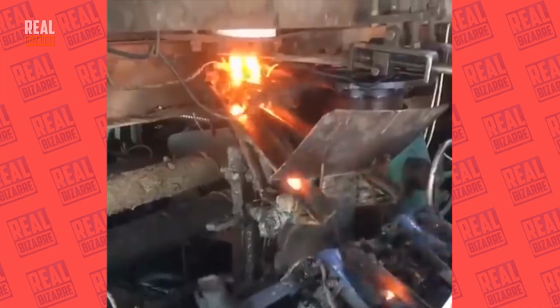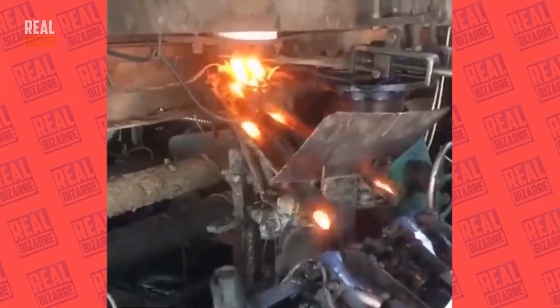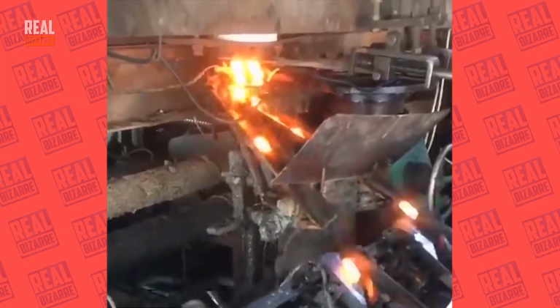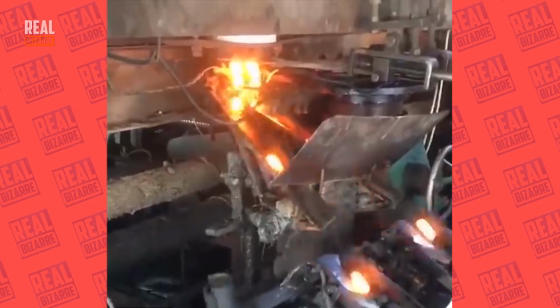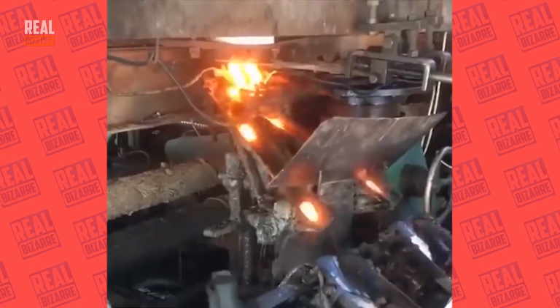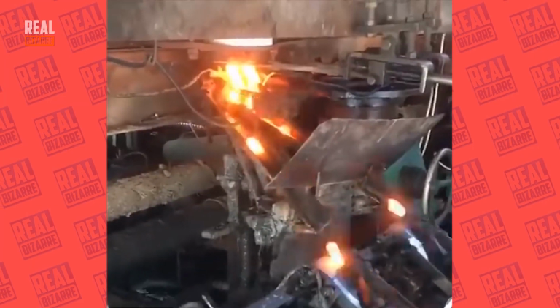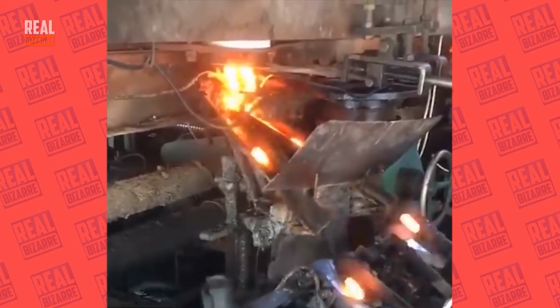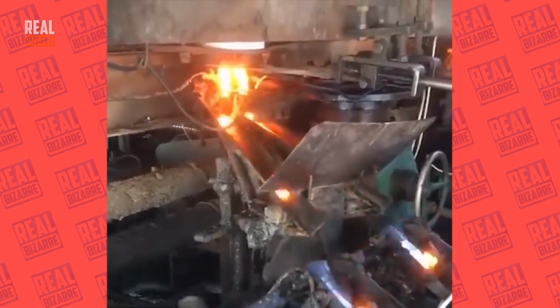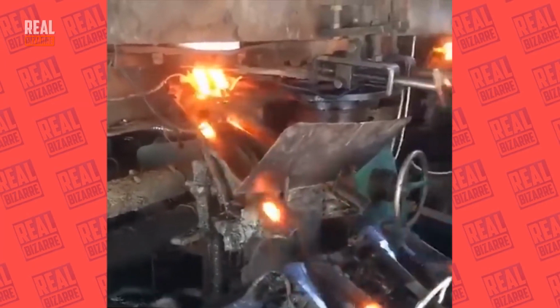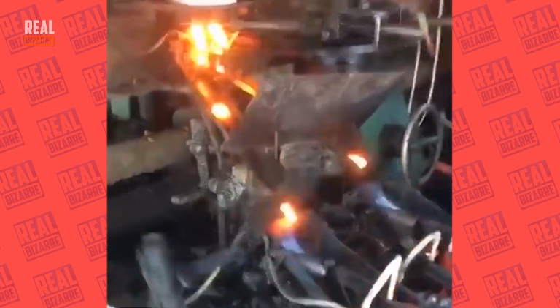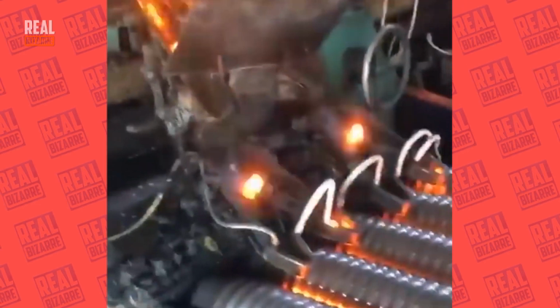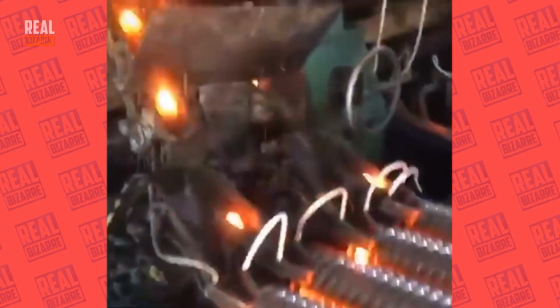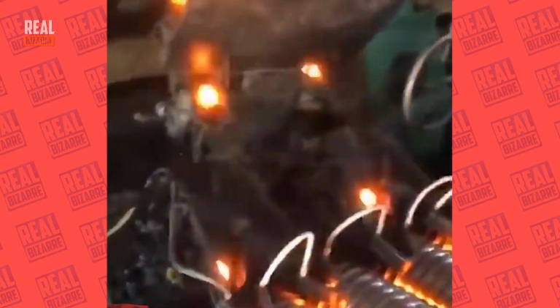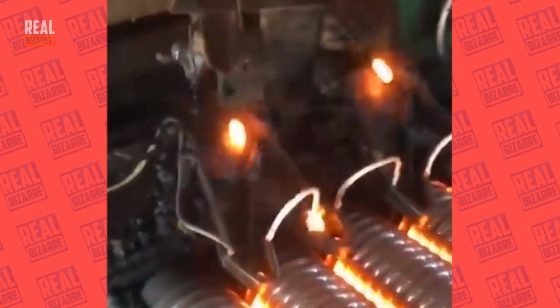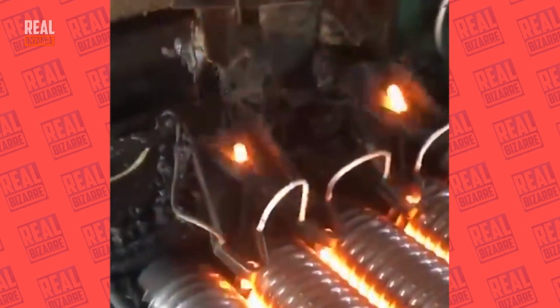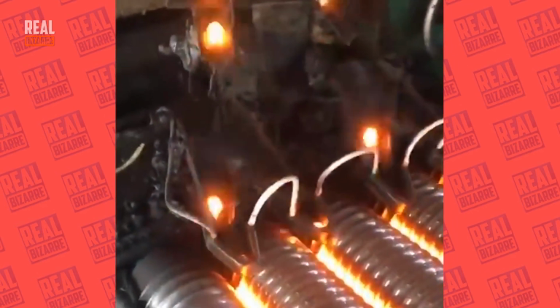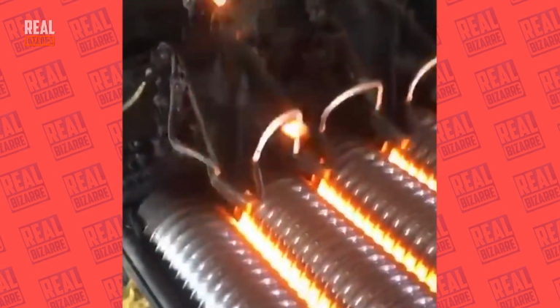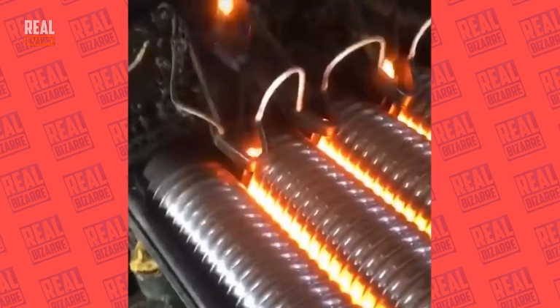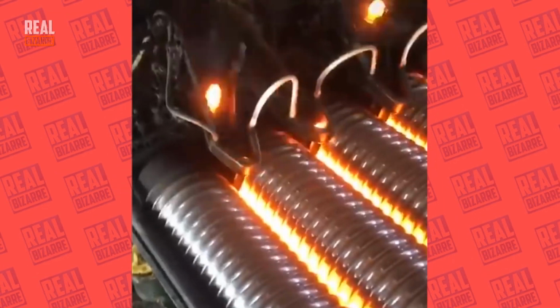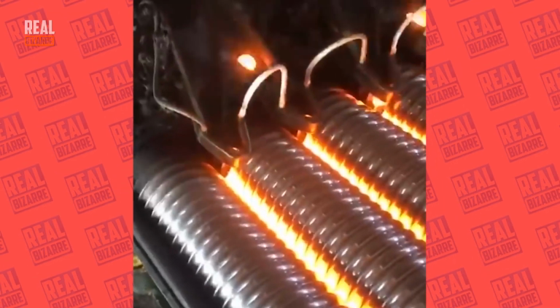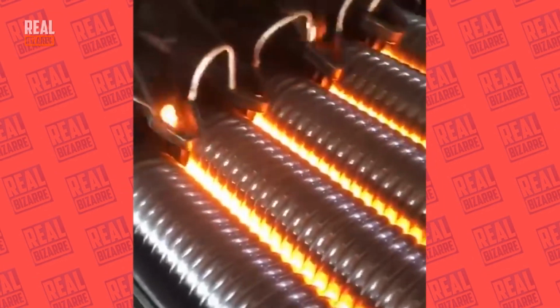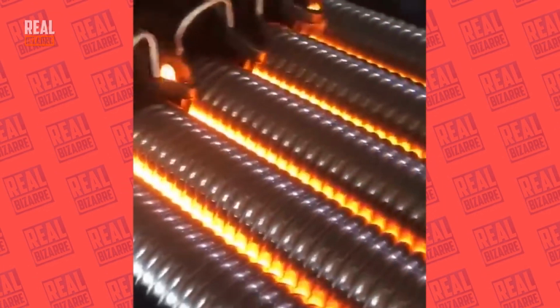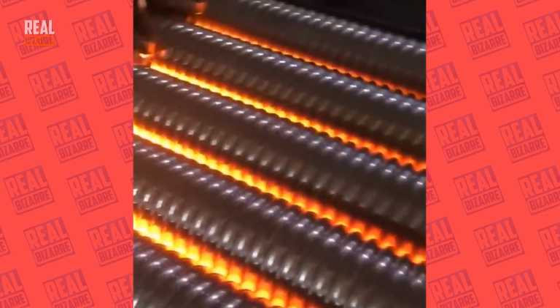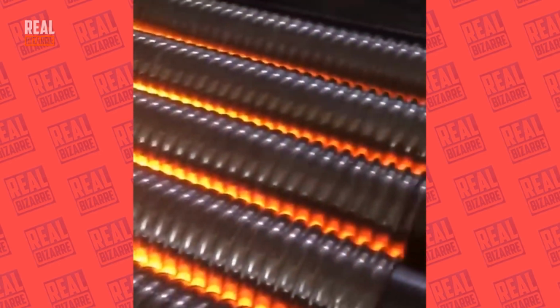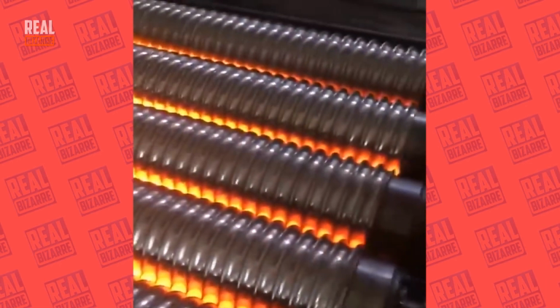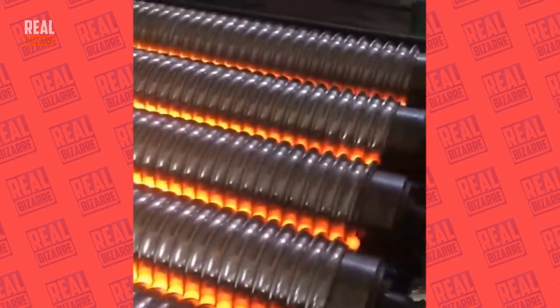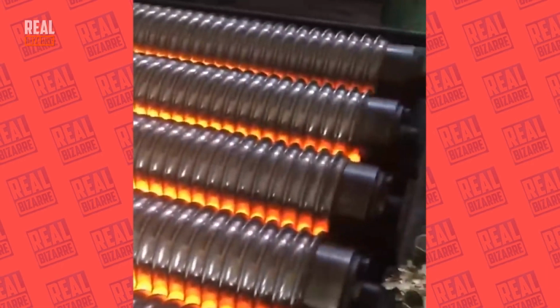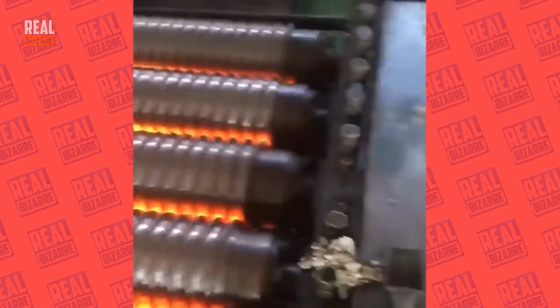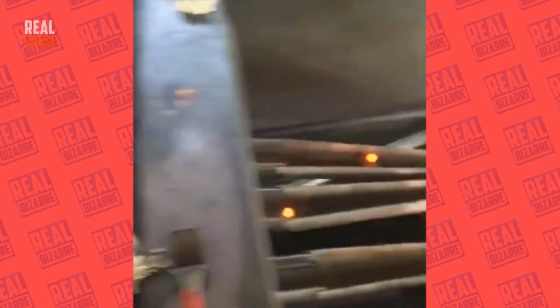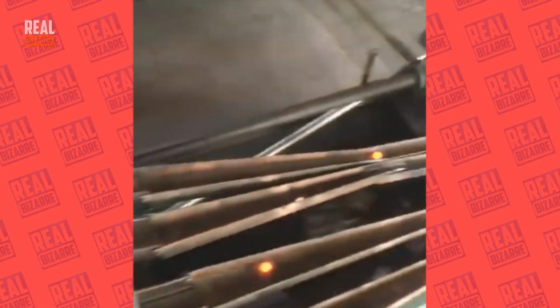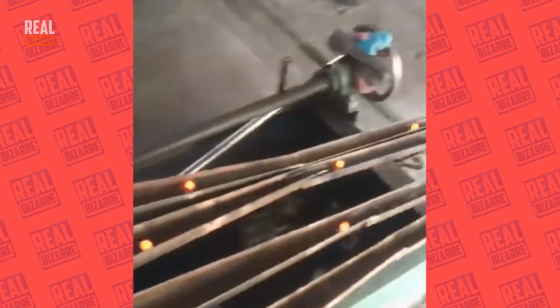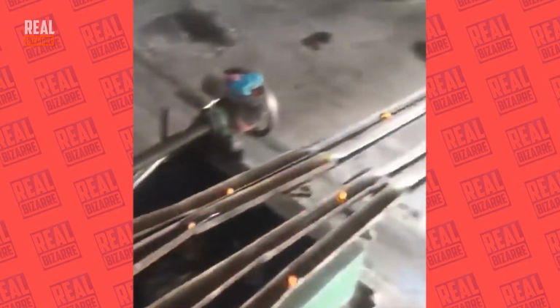Look at how breathtaking this process is. Just as if hundreds of fireflies were chasing each other and then spiraling down the tape. It just blows my mind — it doesn't even look like a part of an industrial process at all.